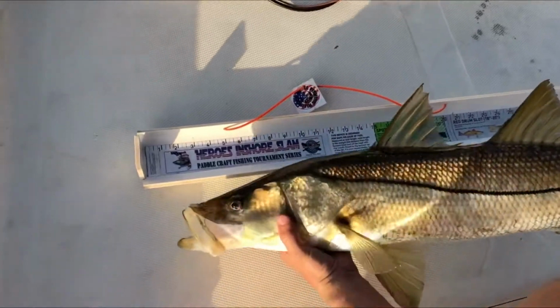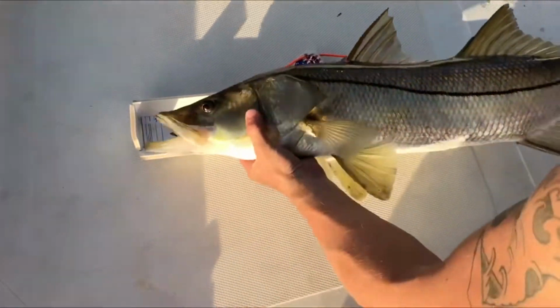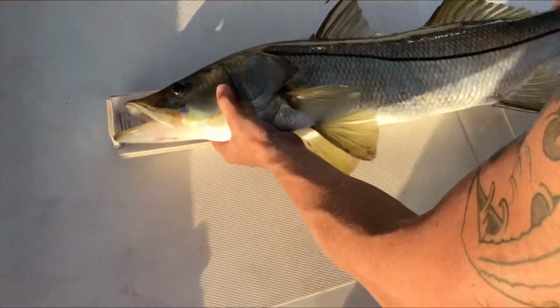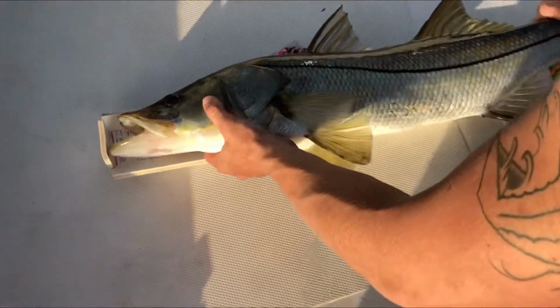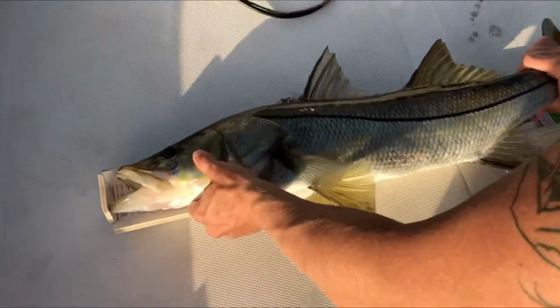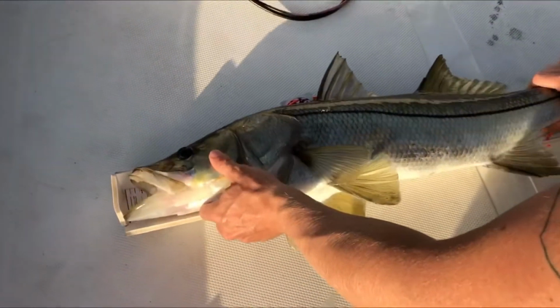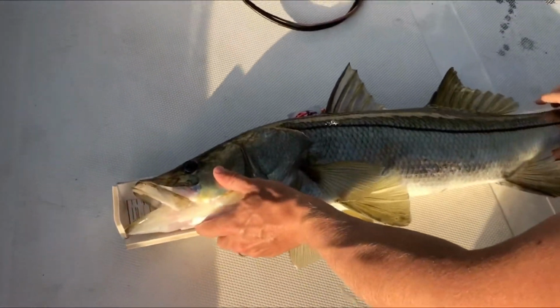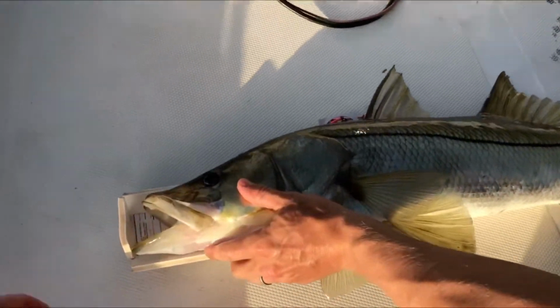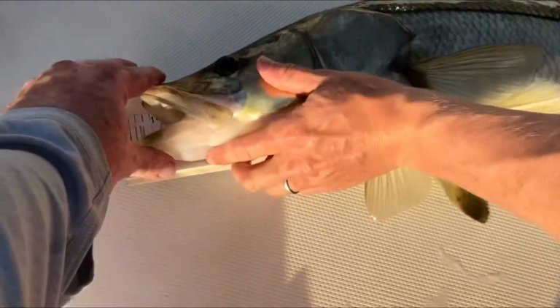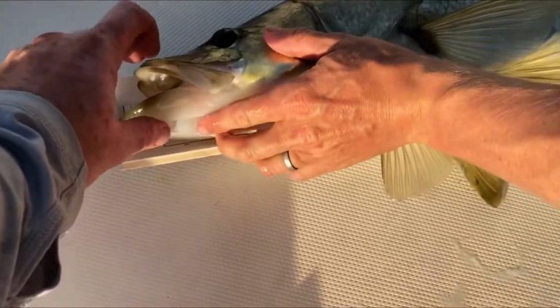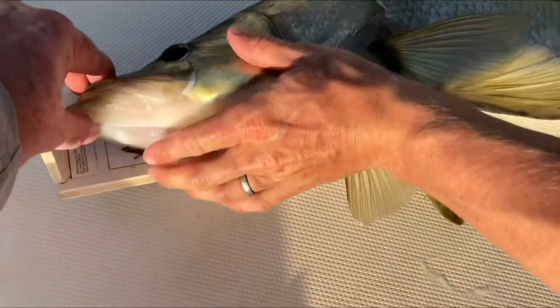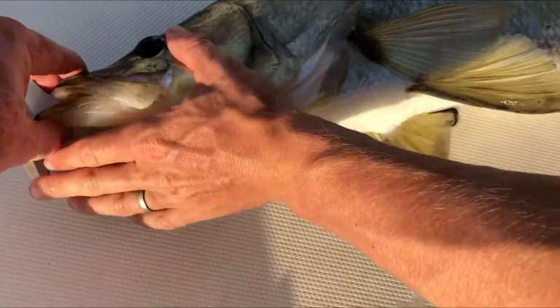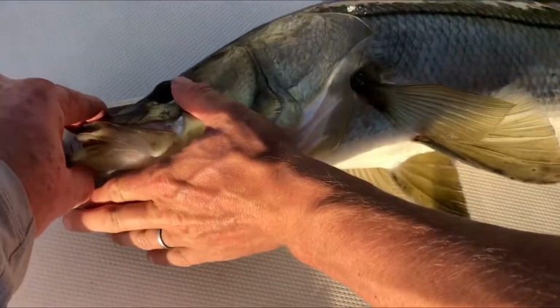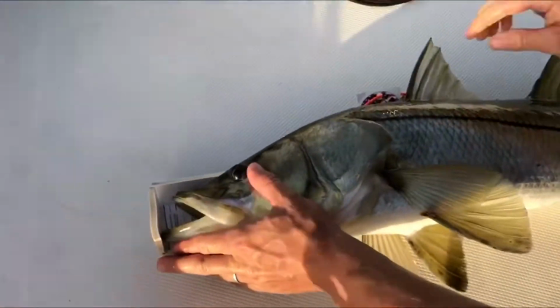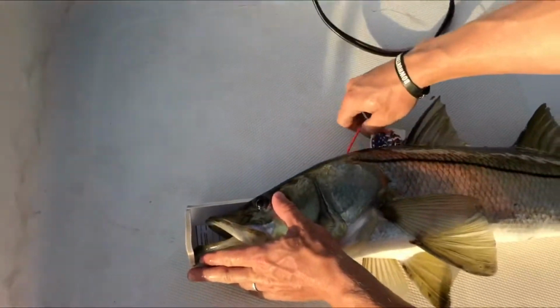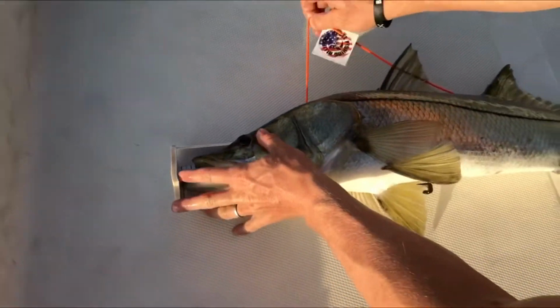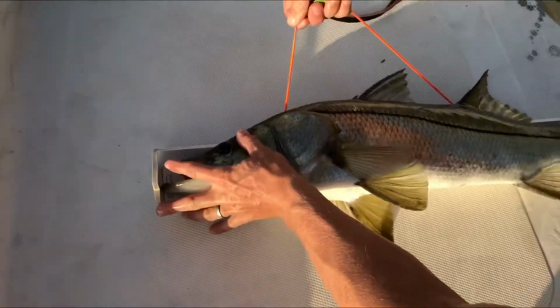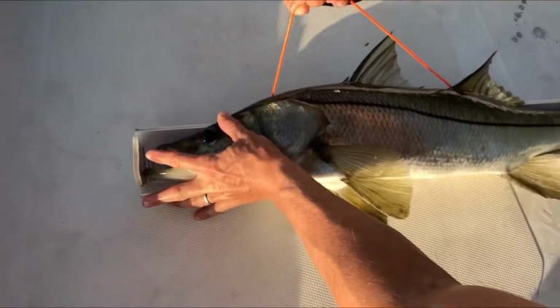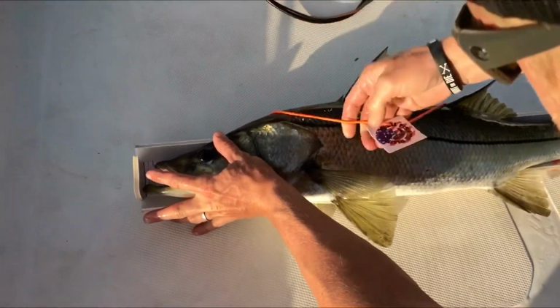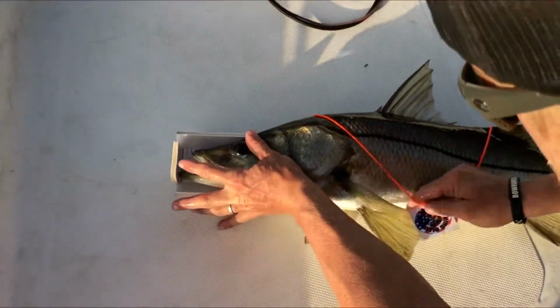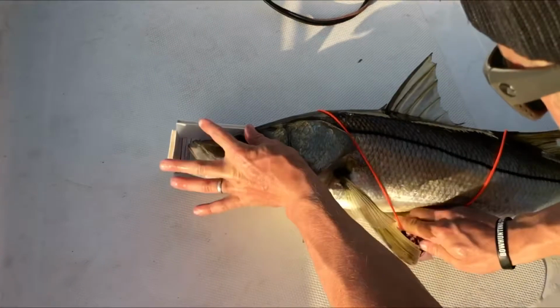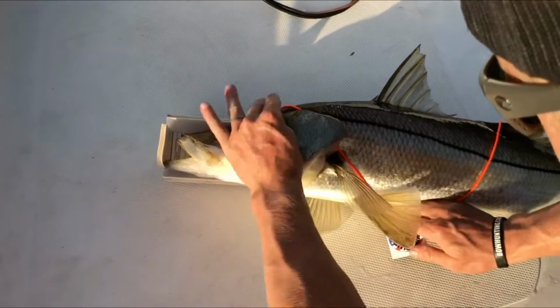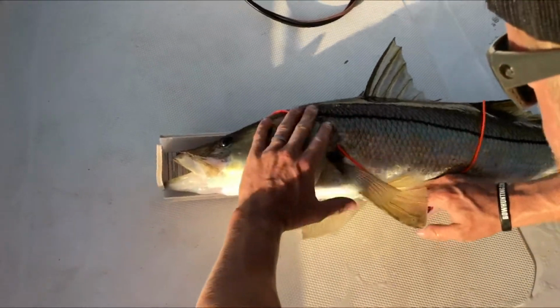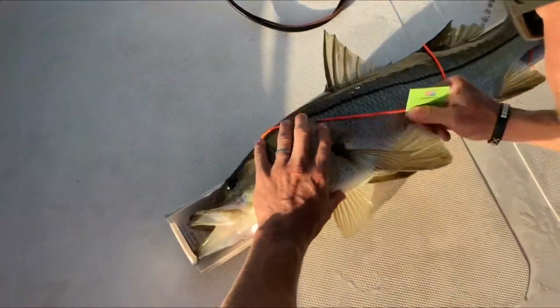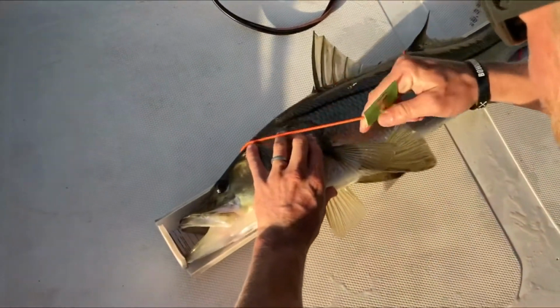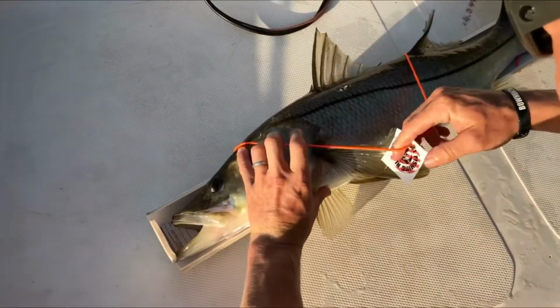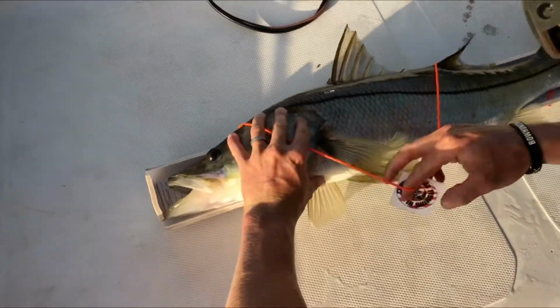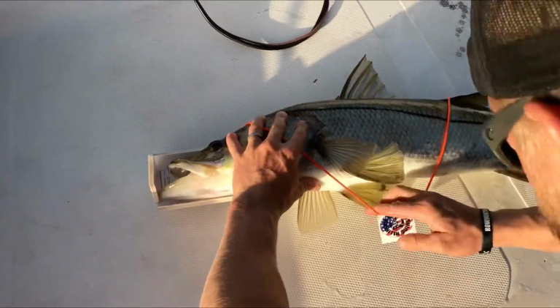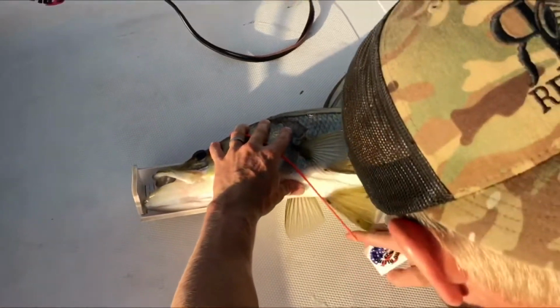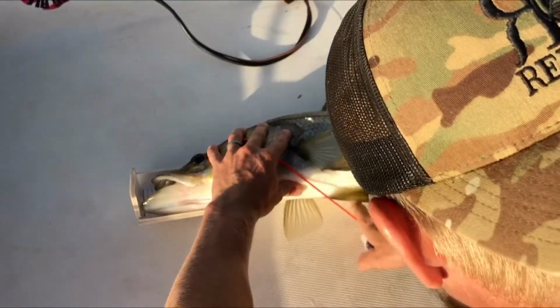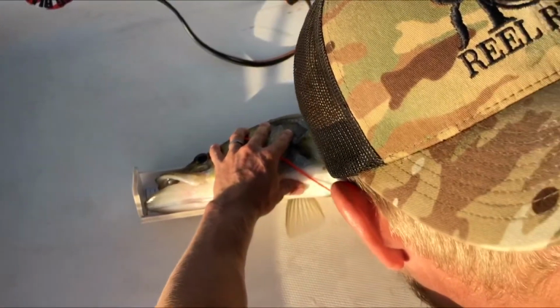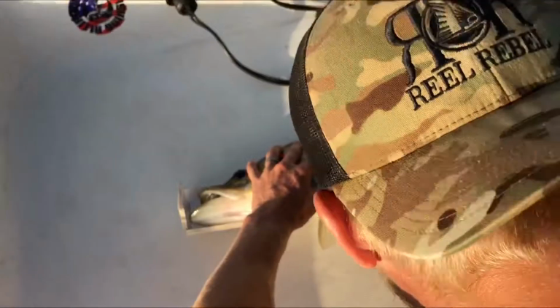What you want to do is make sure his mouth is closed, if at all possible, and get it right on the bump board, just like that. You'll take your placard and make sure that that's visible for your catch photo release tourney.